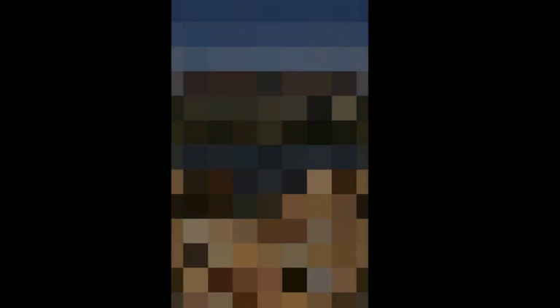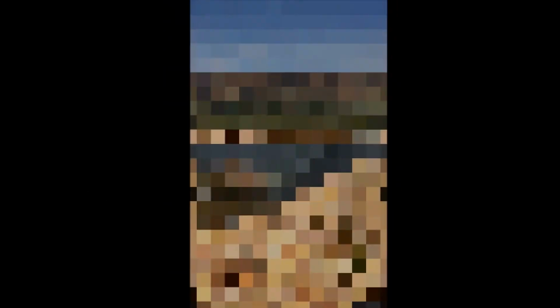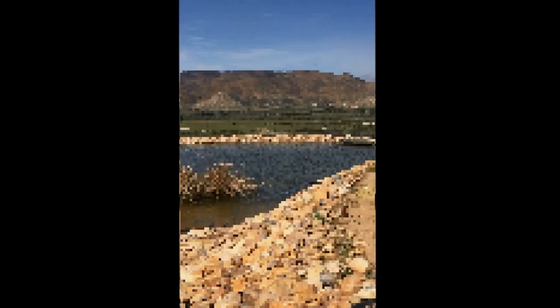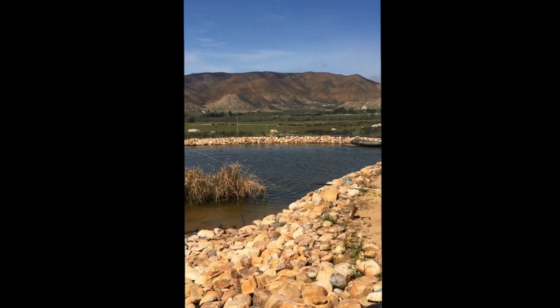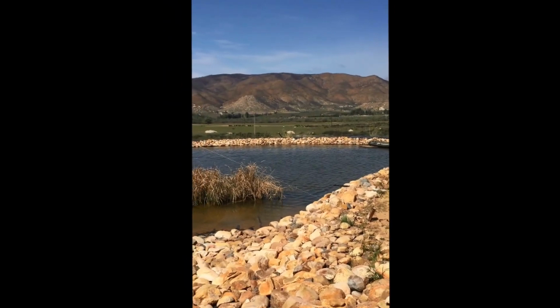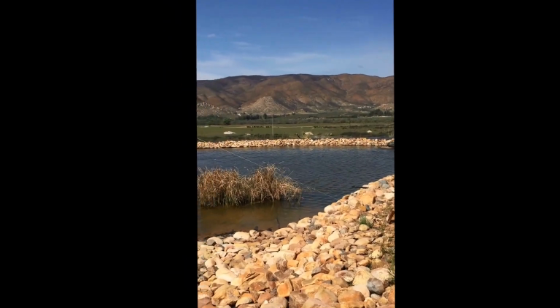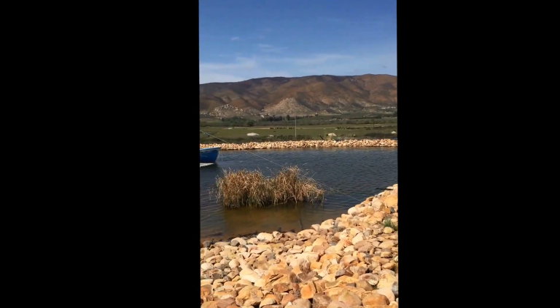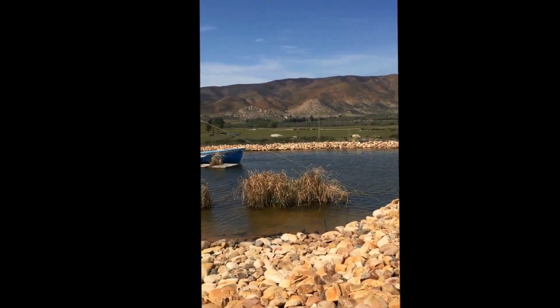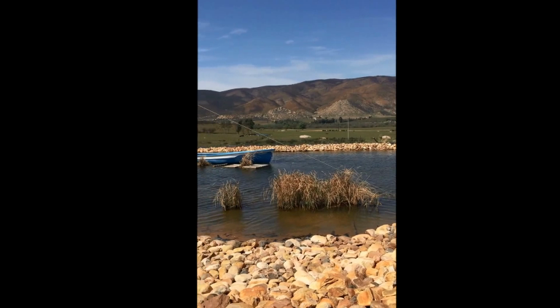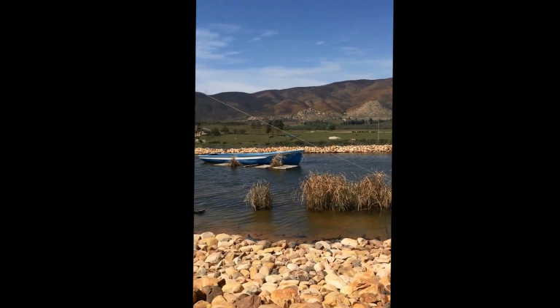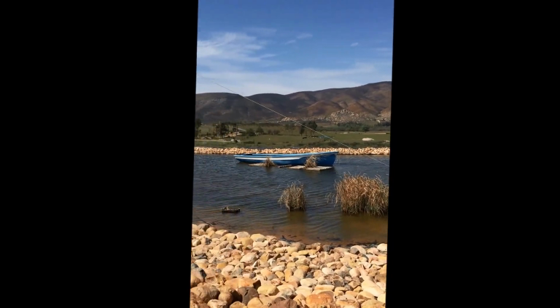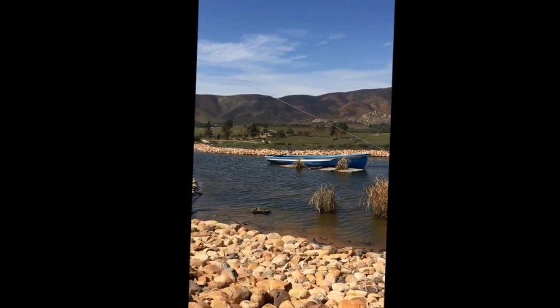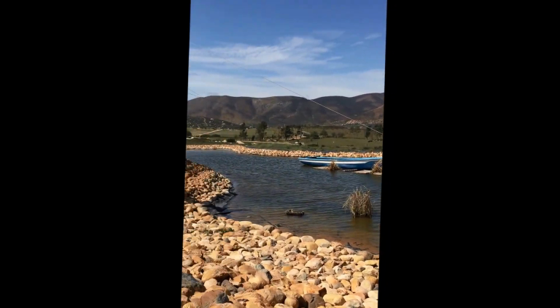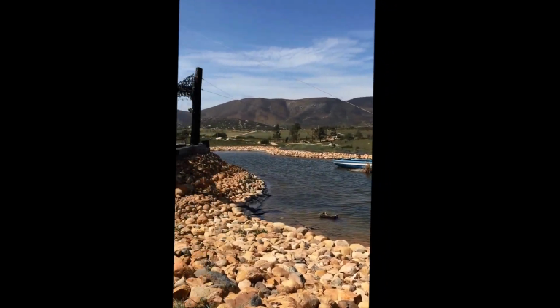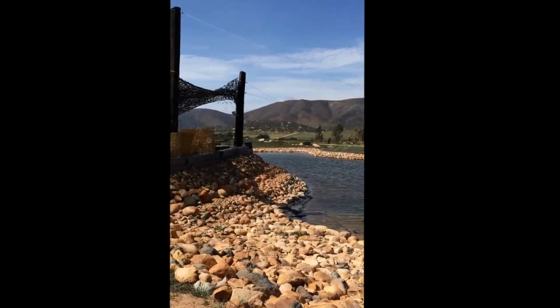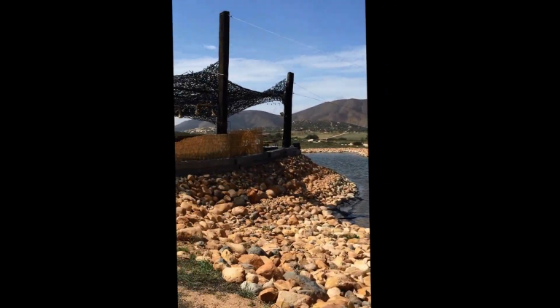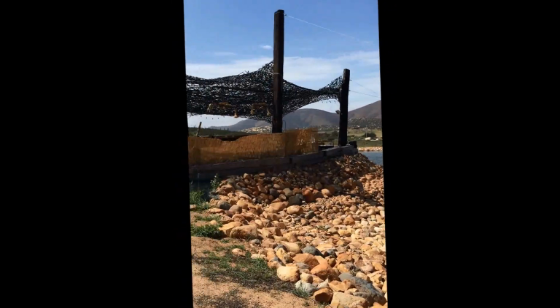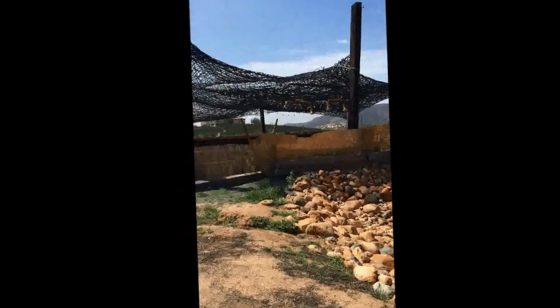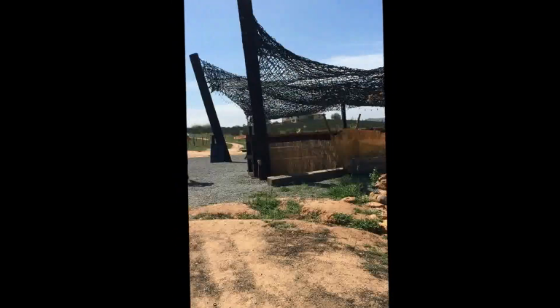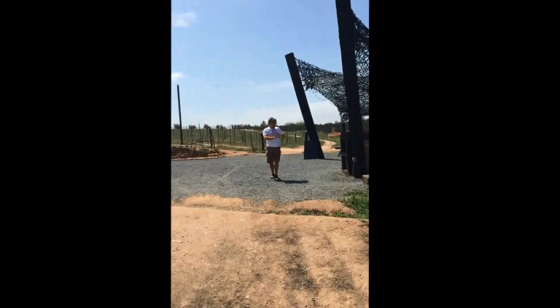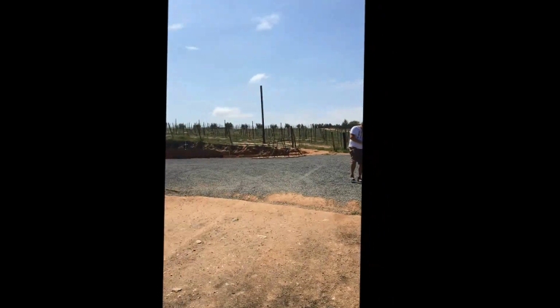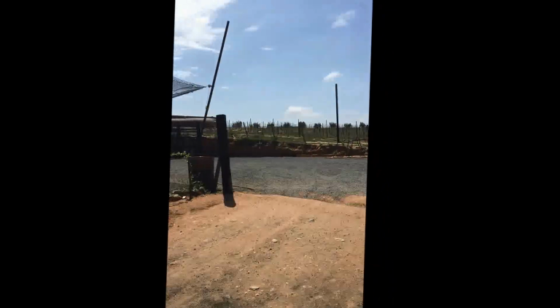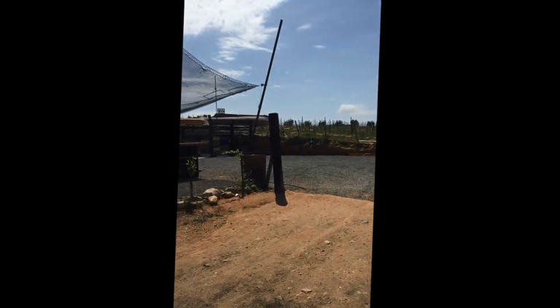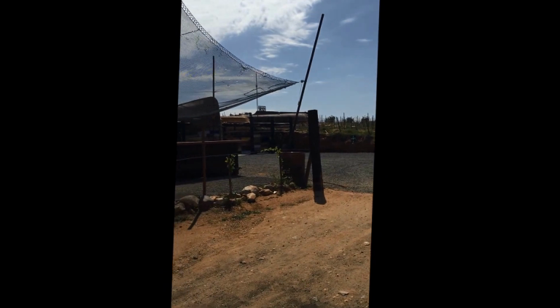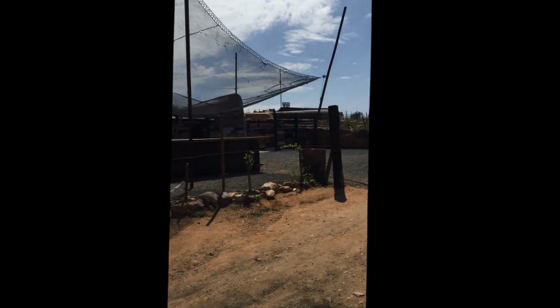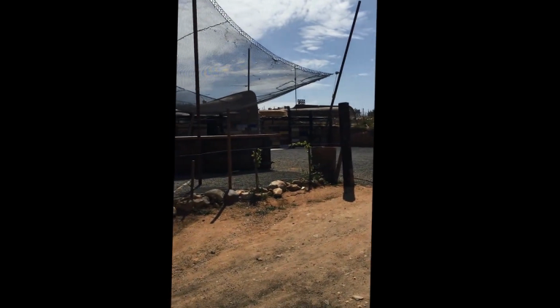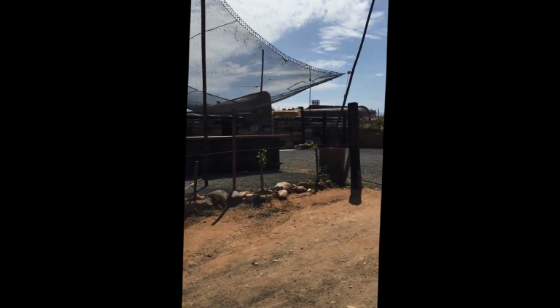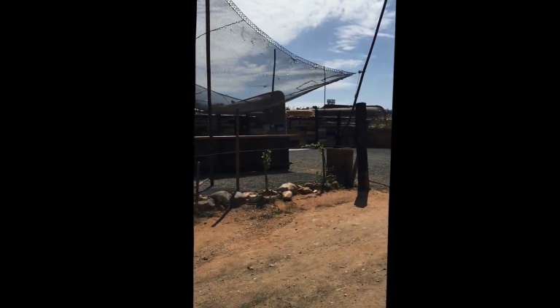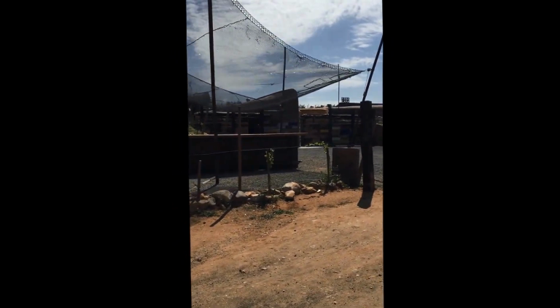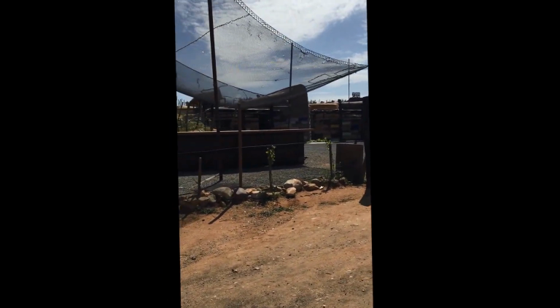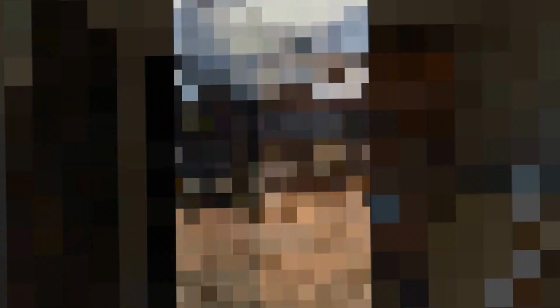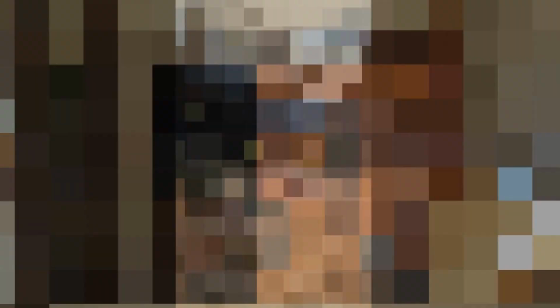Now we know this guy is a marine biologist and he built a winery out of old boats. Super cool. More later.